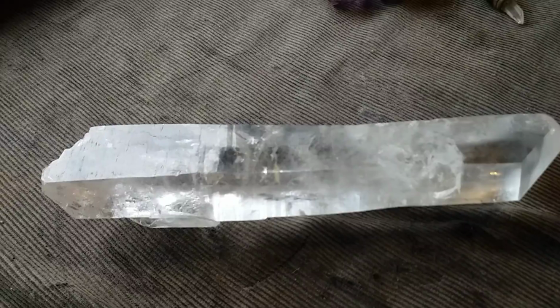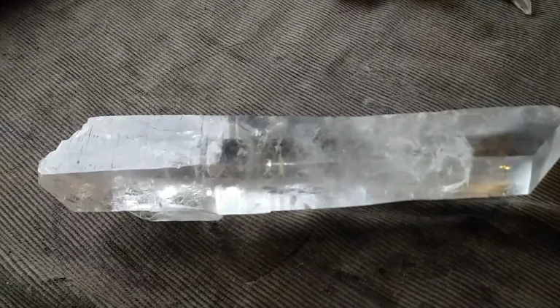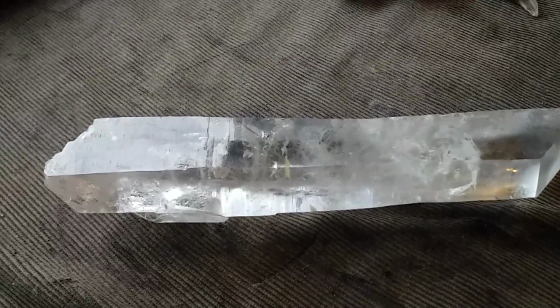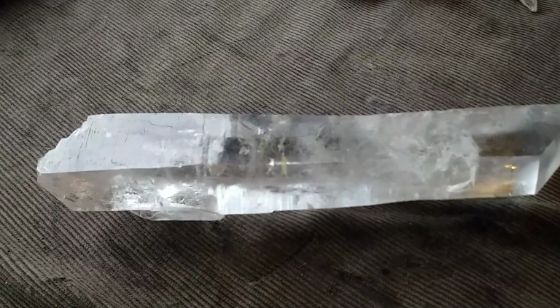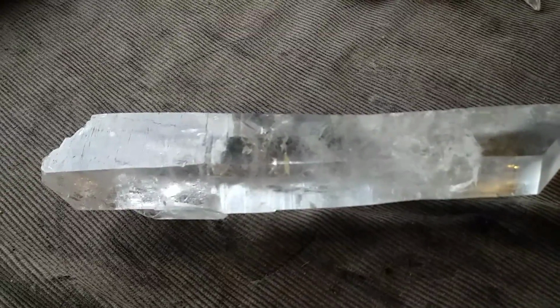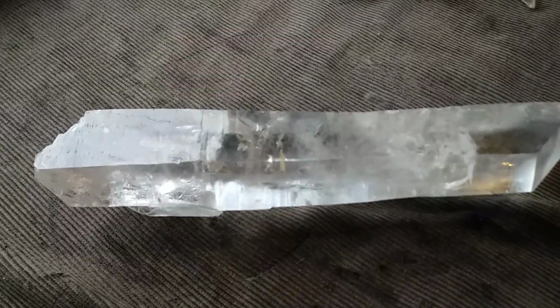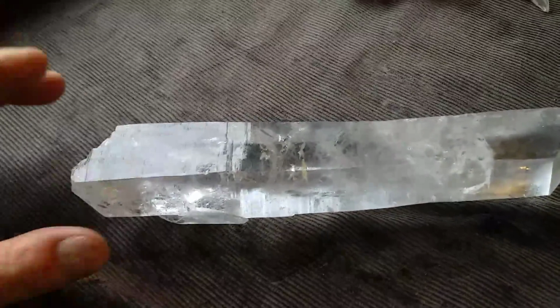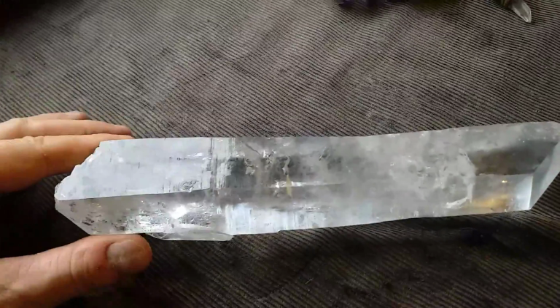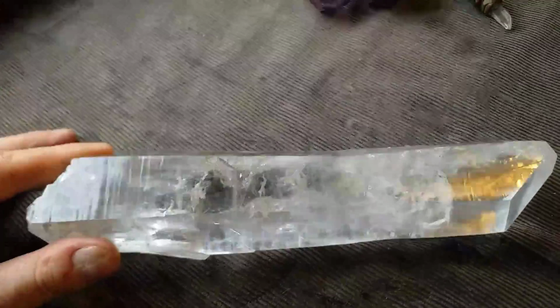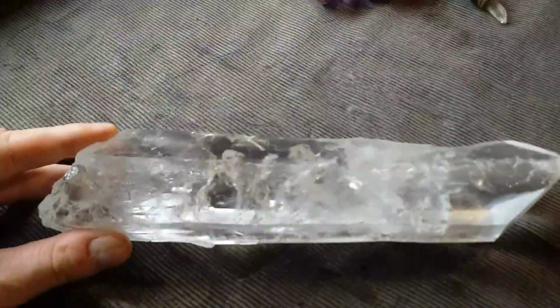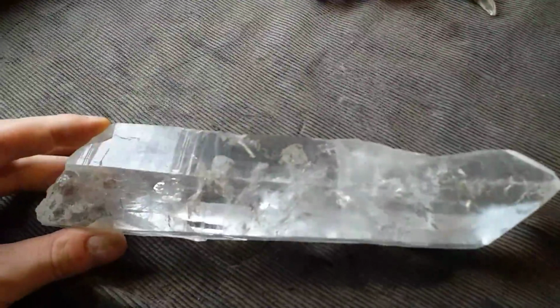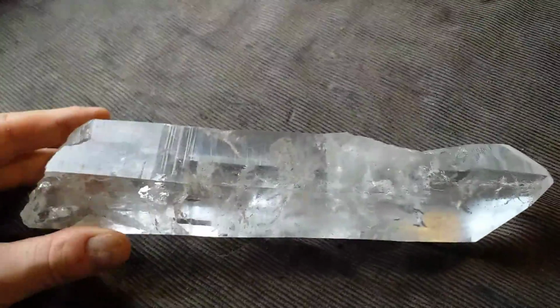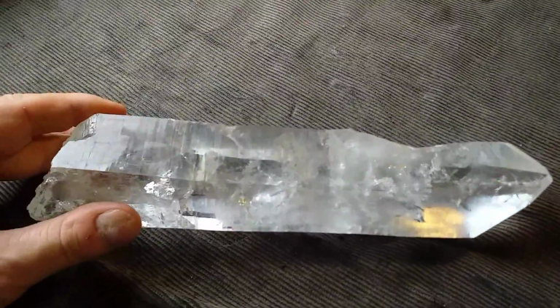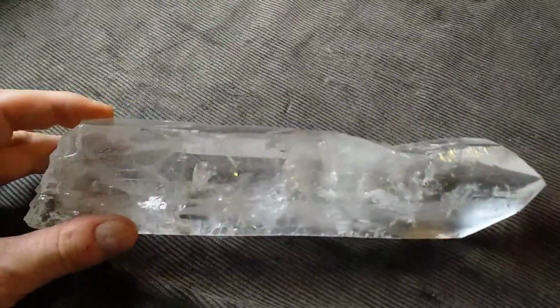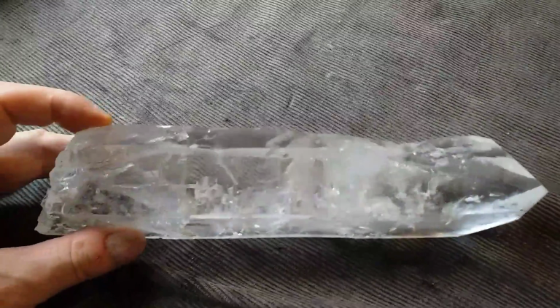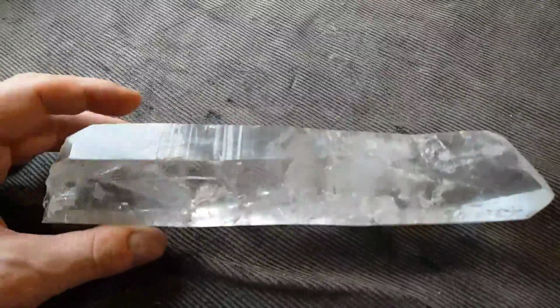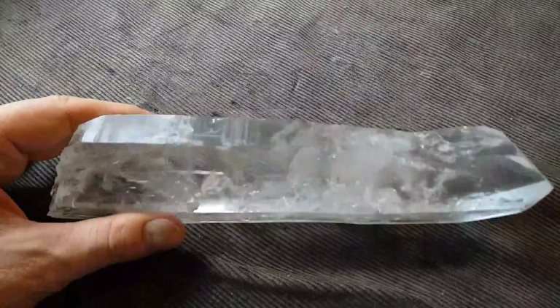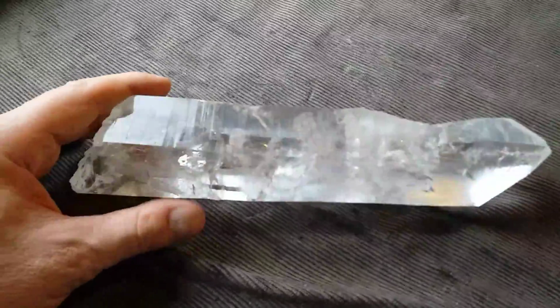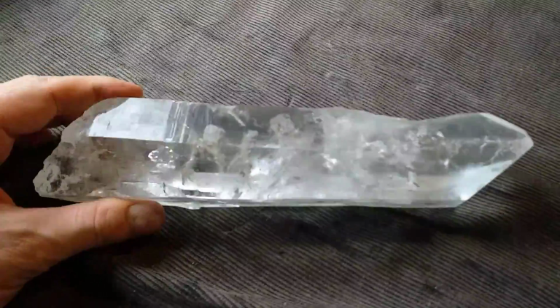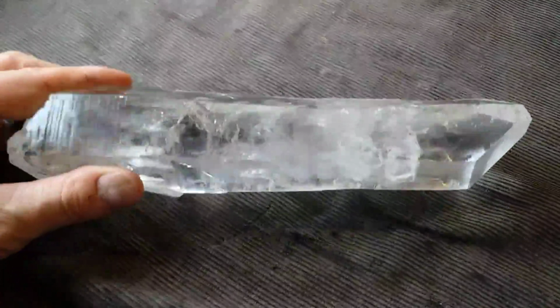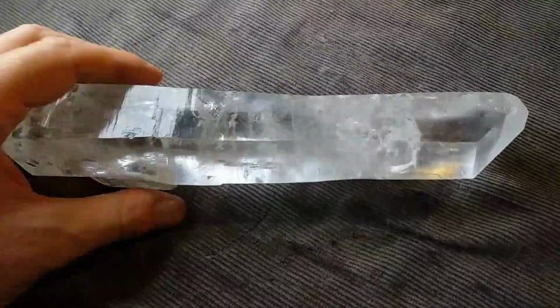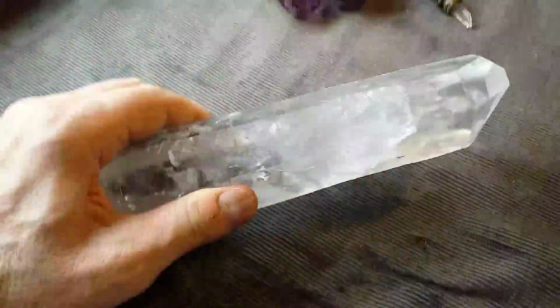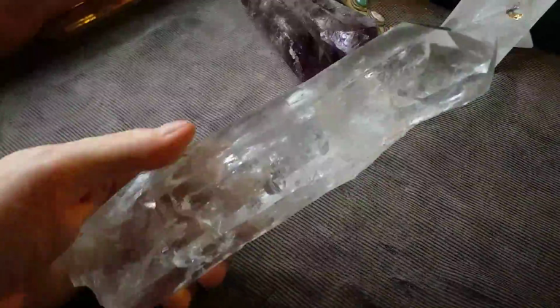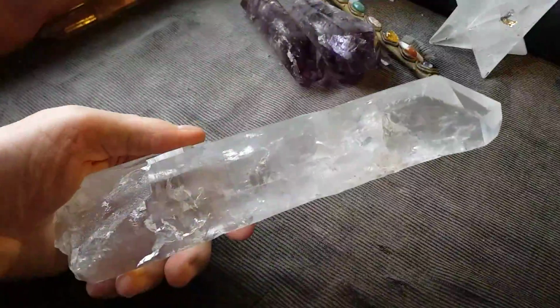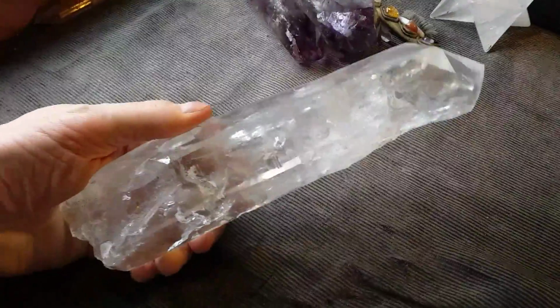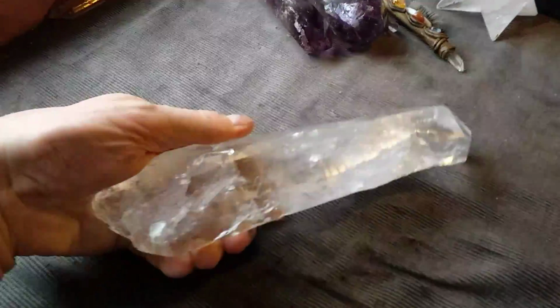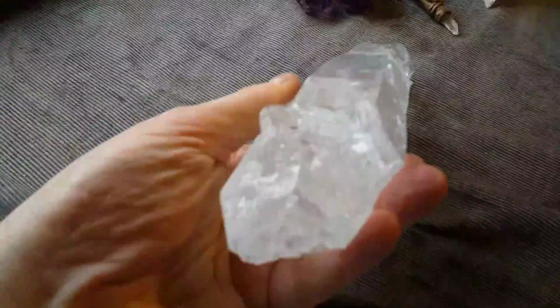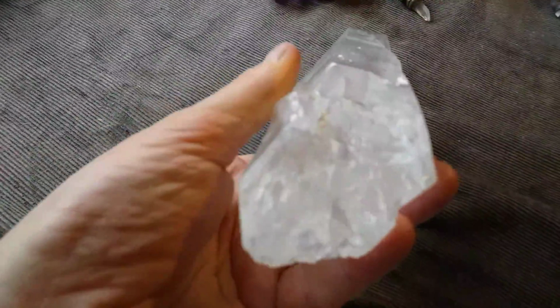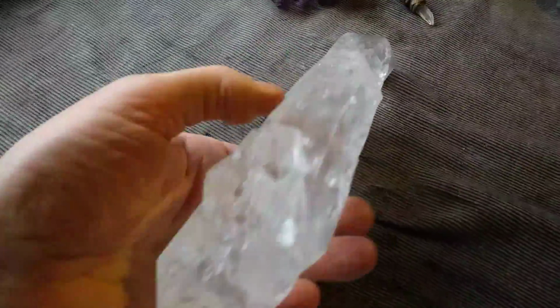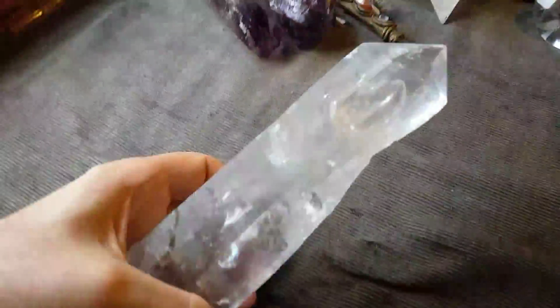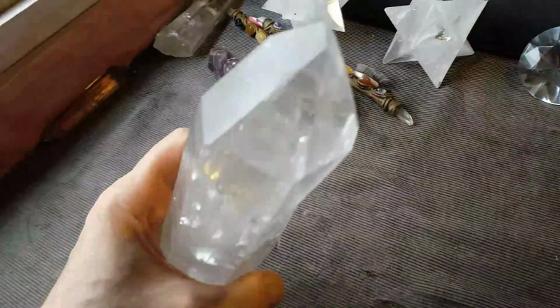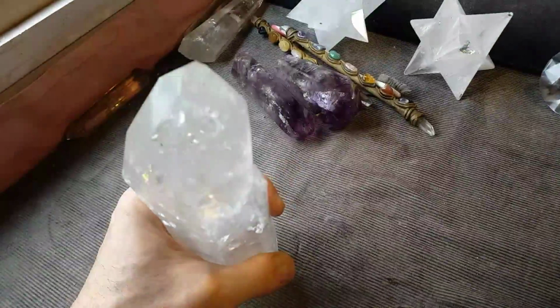This is quite a long laser crystal. It's nine and a quarter inches long, two inches by one and three quarters. It's all natural here, you see — that's the point here.